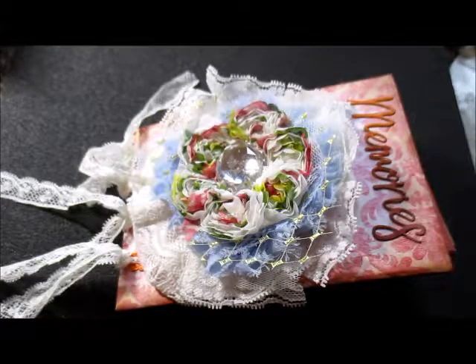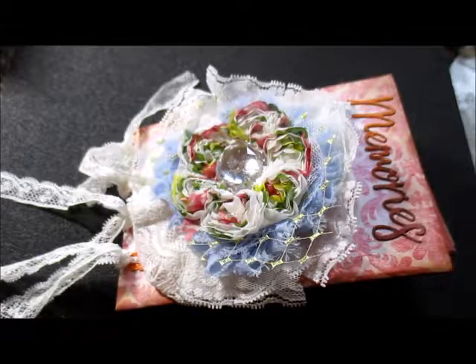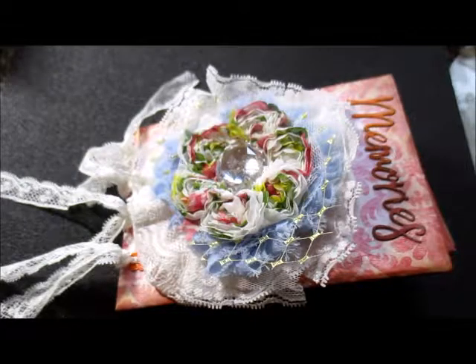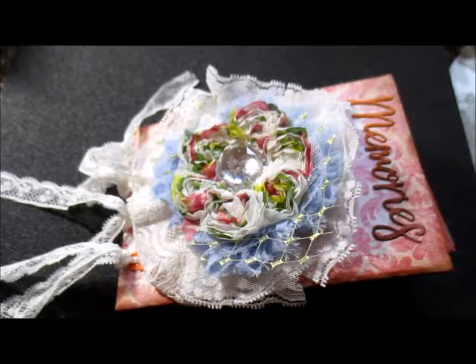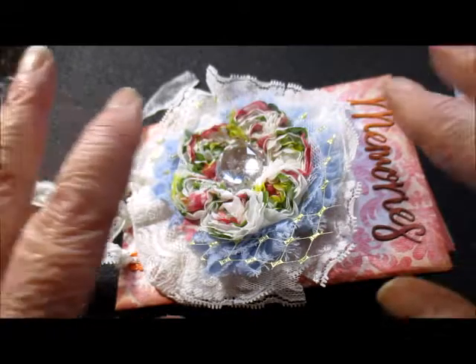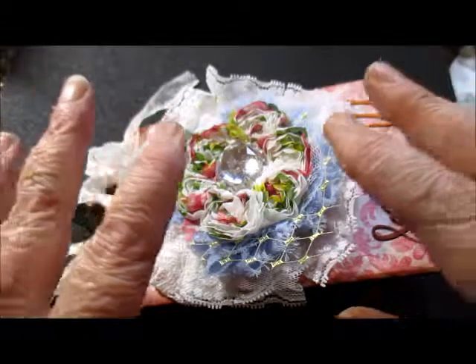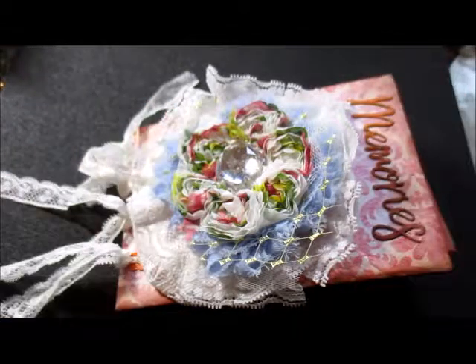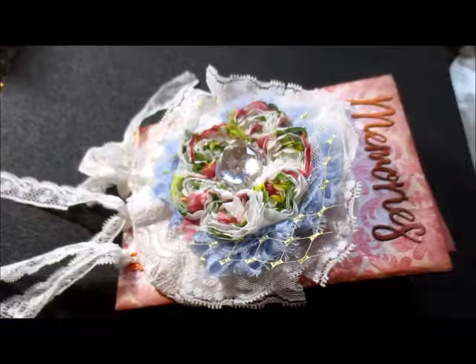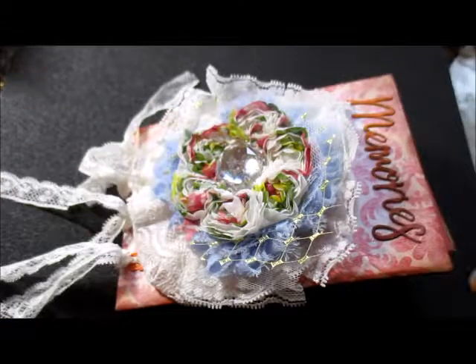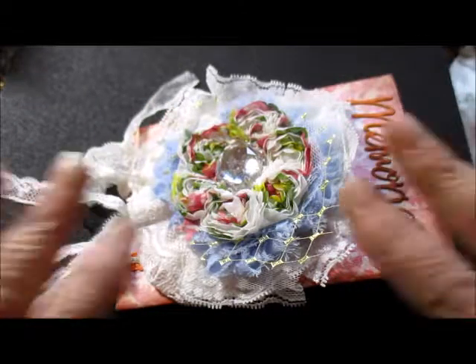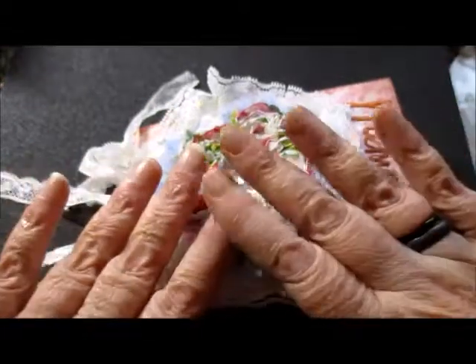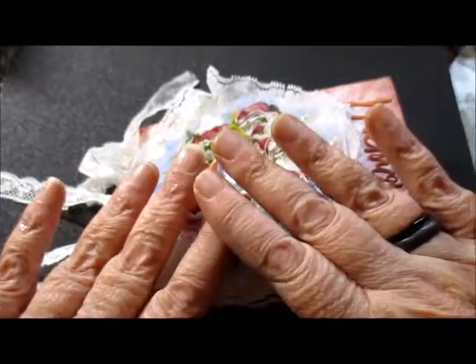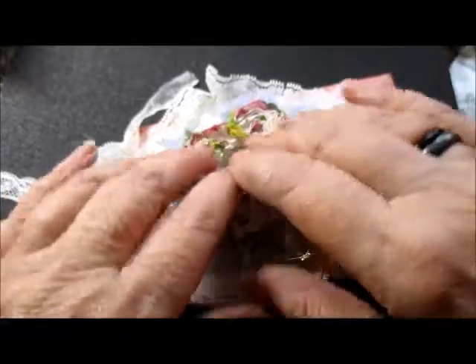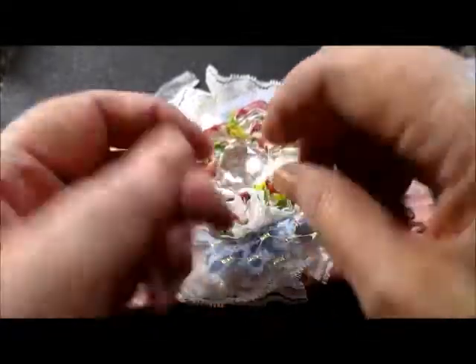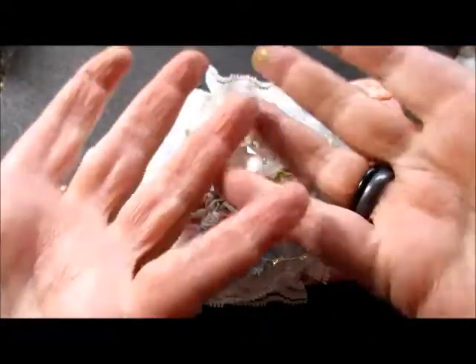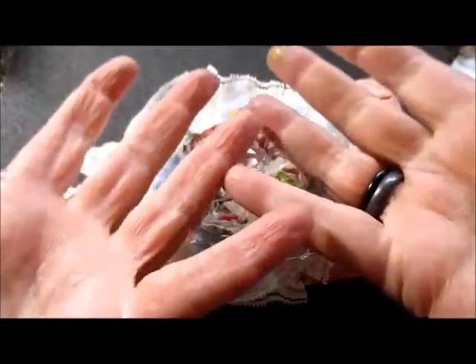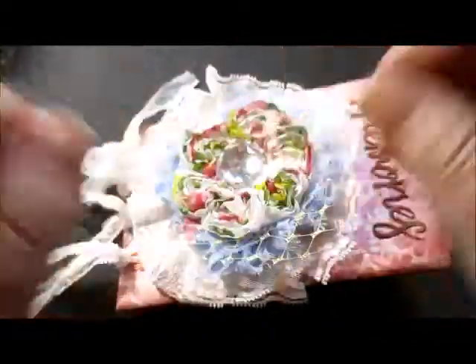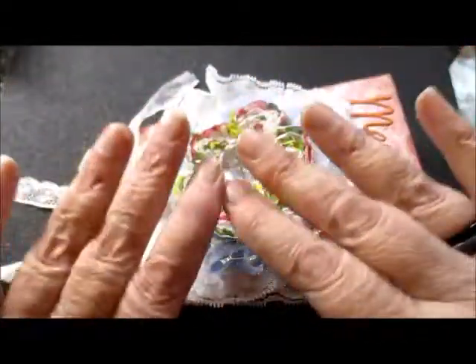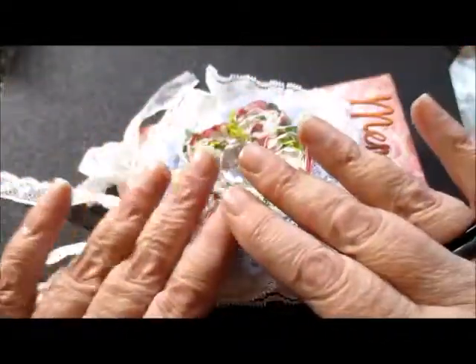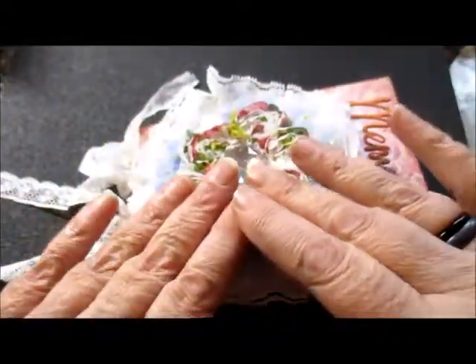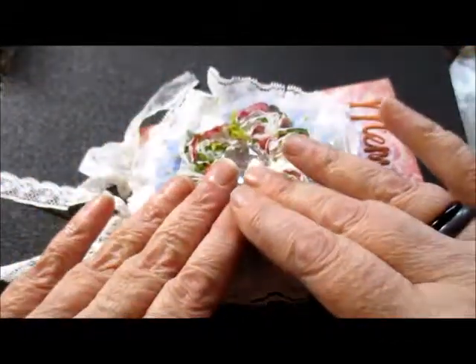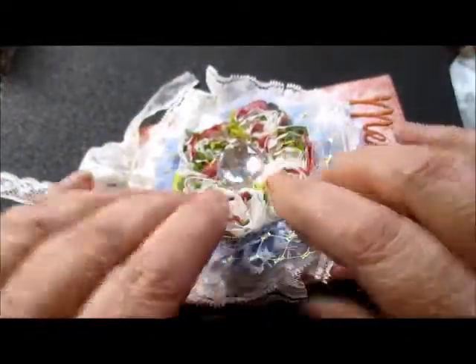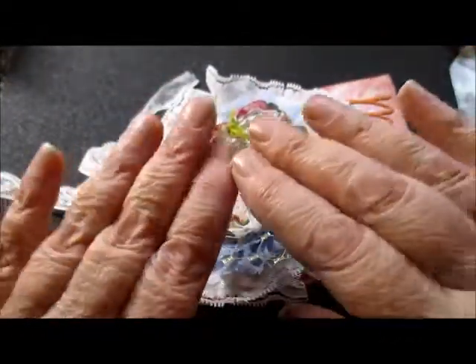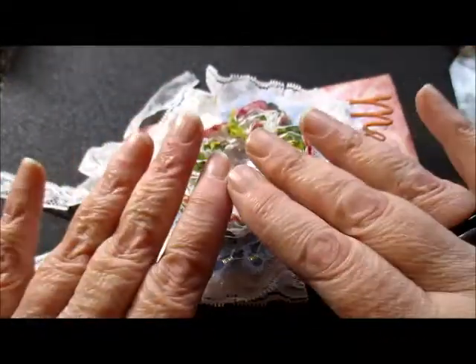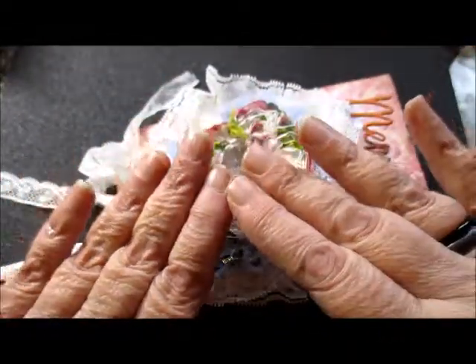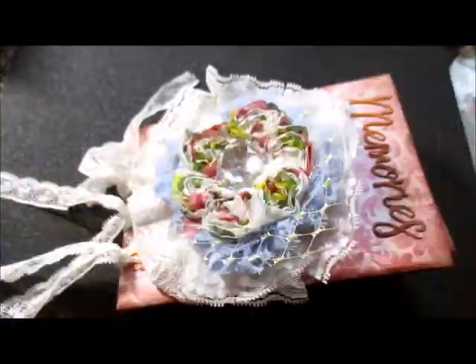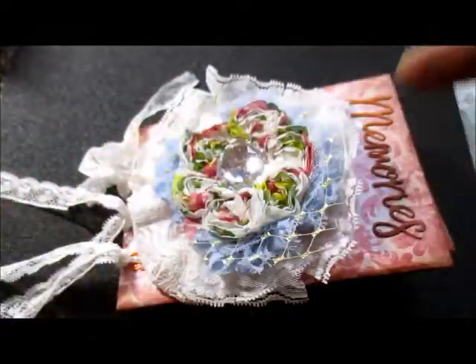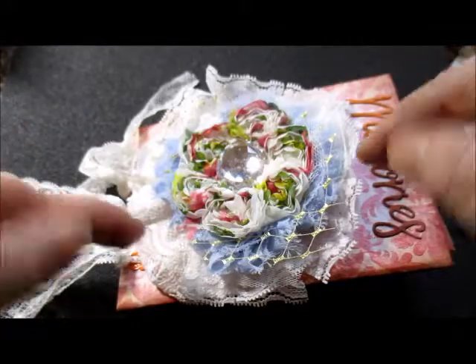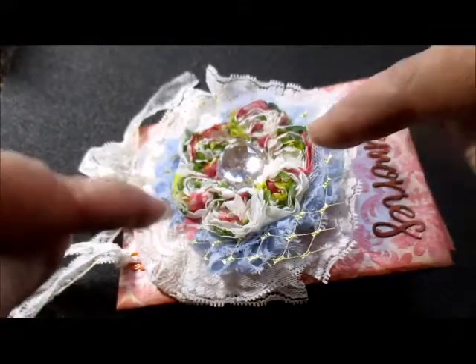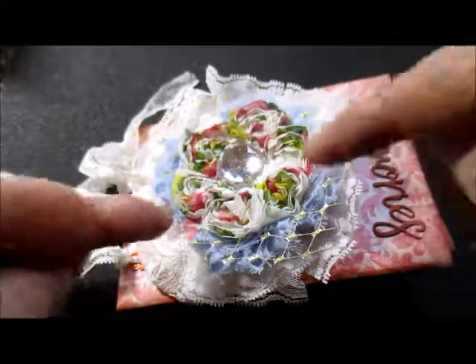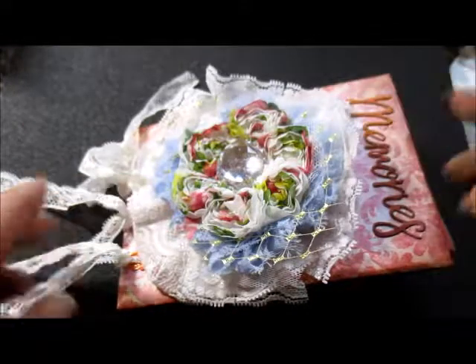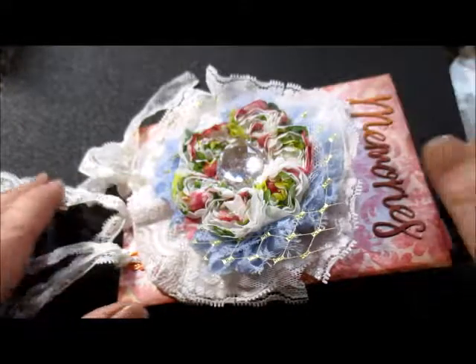Hello, I'm Susan Rose, Susan Rose Designs. Look, old lady hands — sorry about that, not young and beautiful nails or anything, but let's focus on the work here.